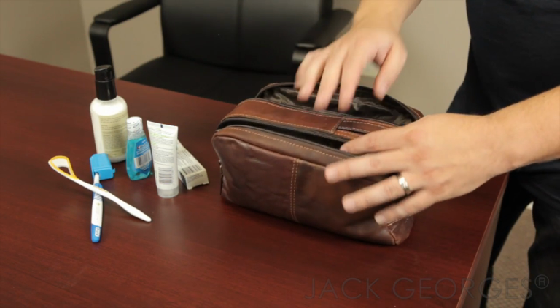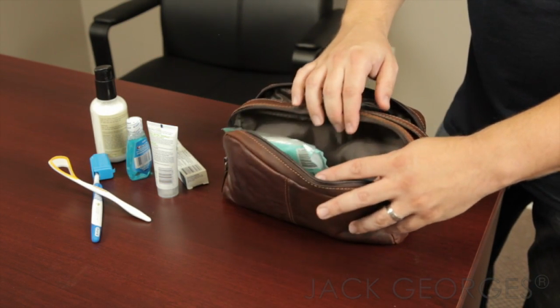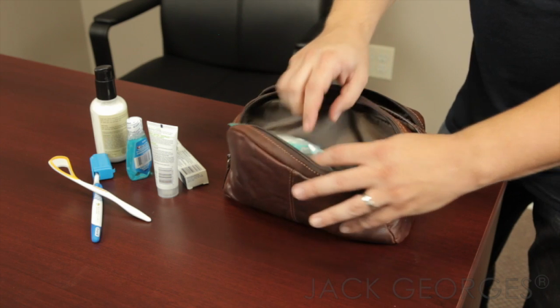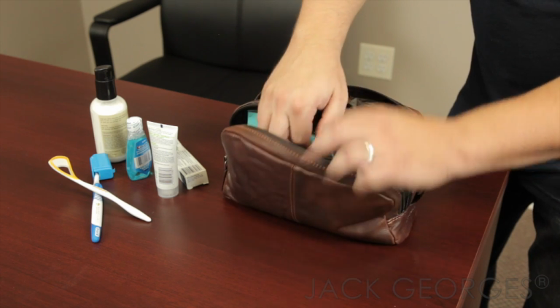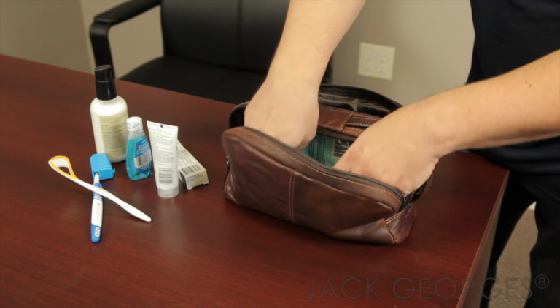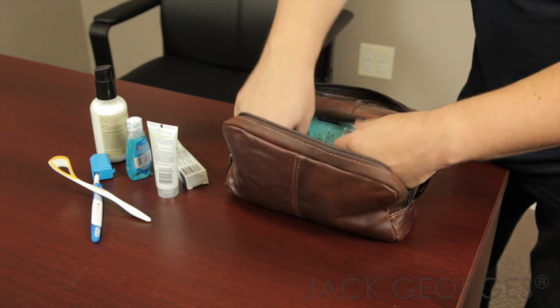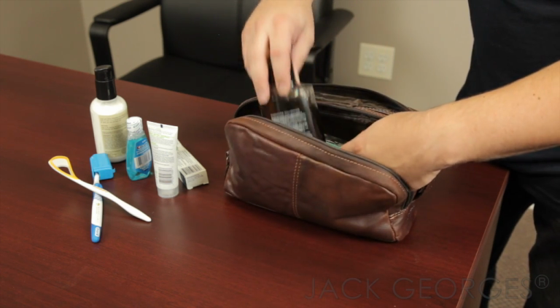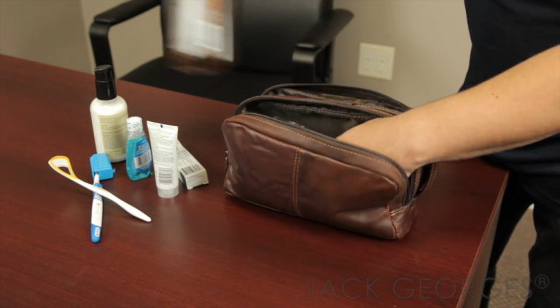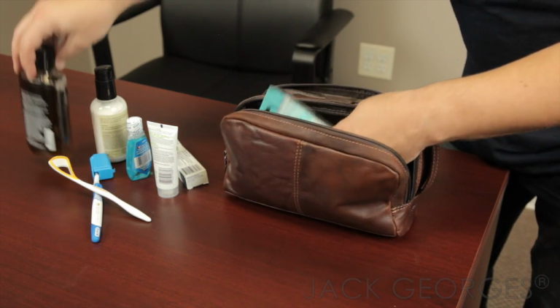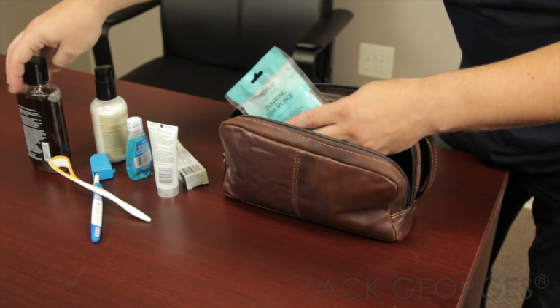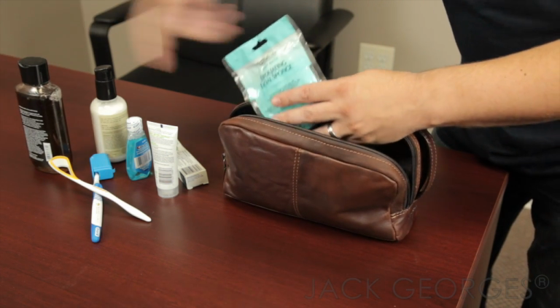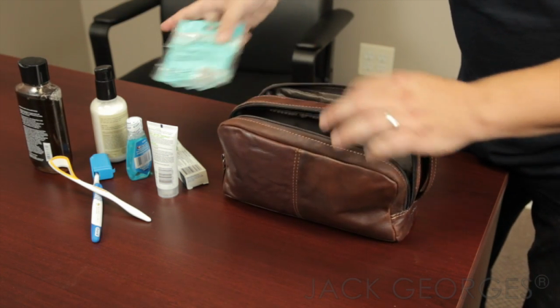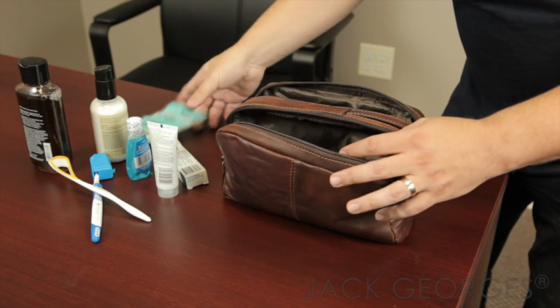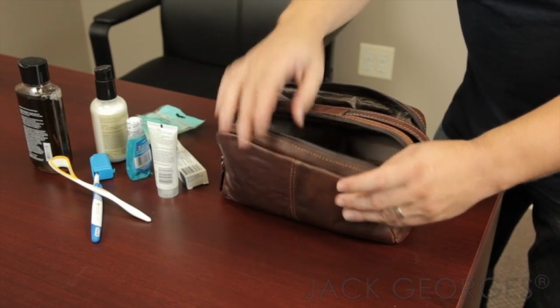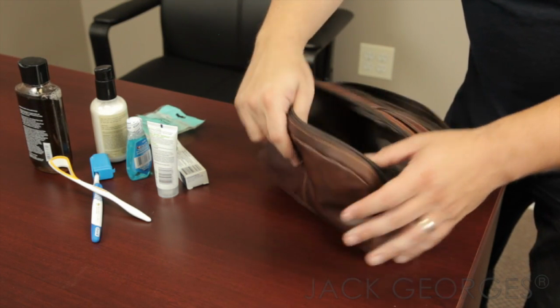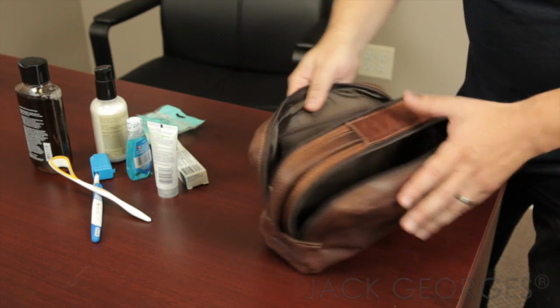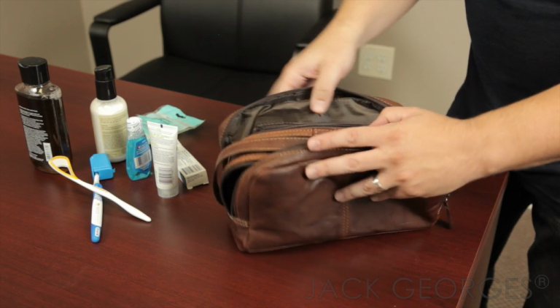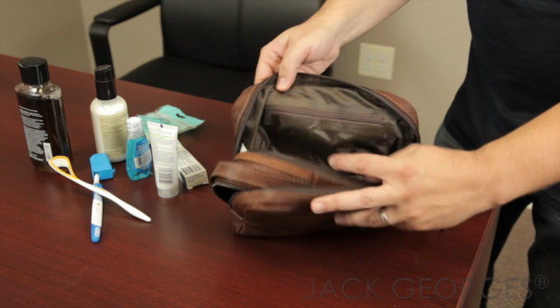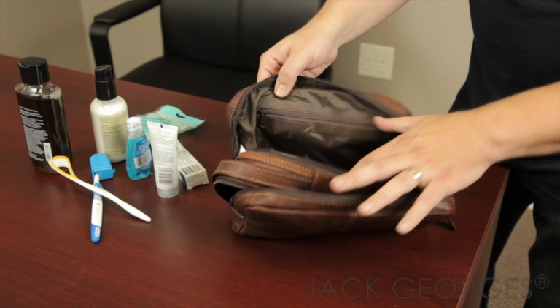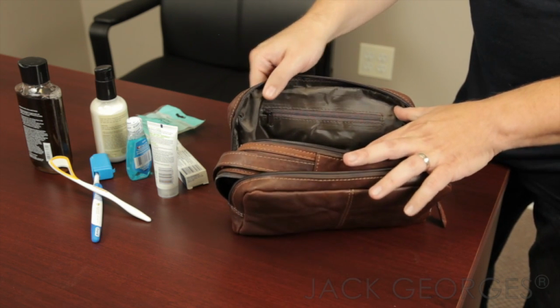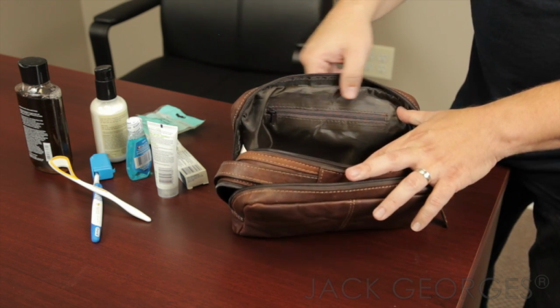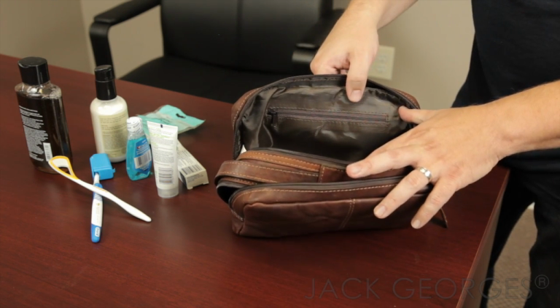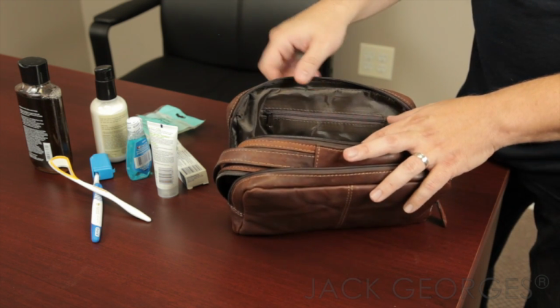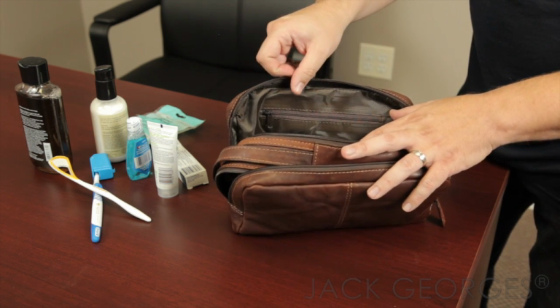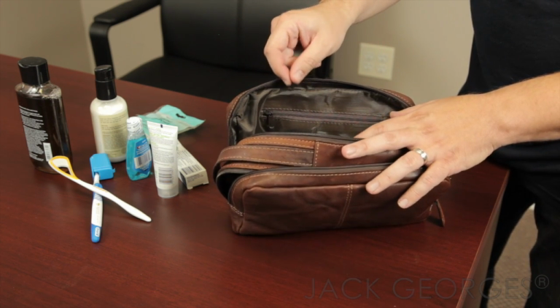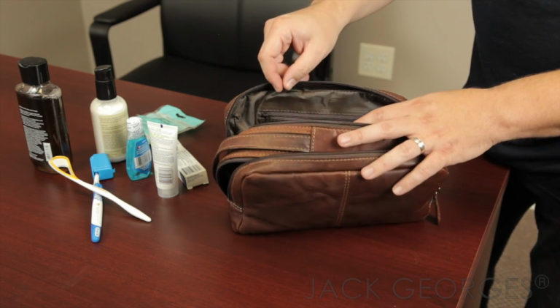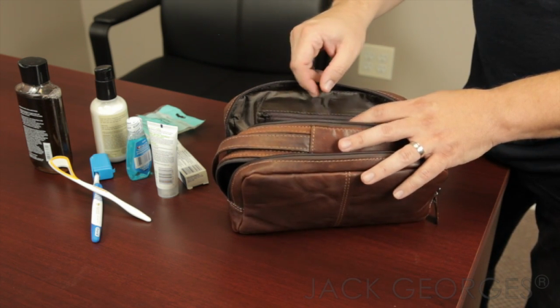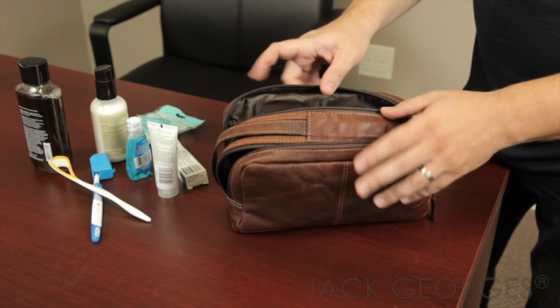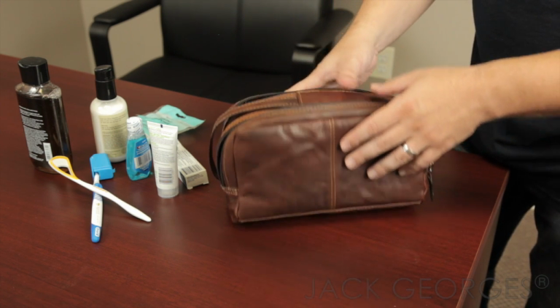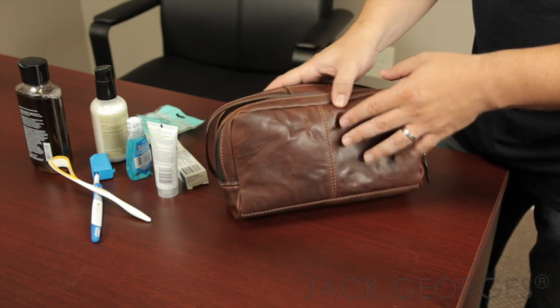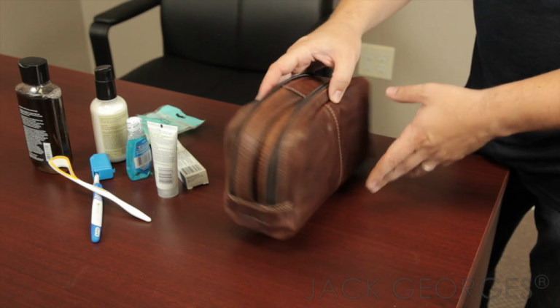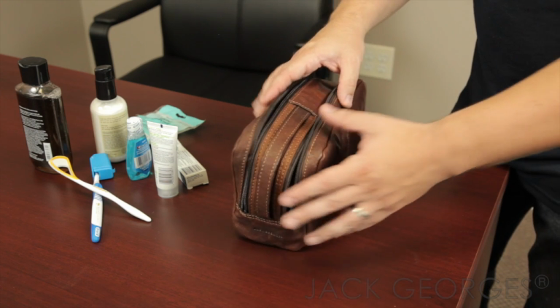On the other side you also have more space that'll hold about the same amount of things, but you also have a zippered compartment here for whatever little things you need to keep more secure.